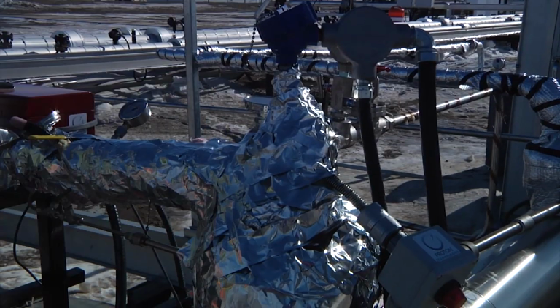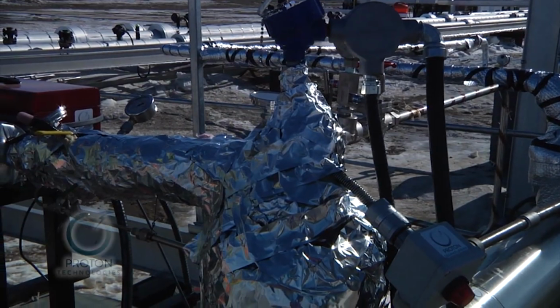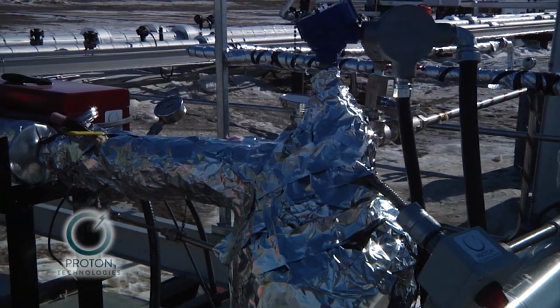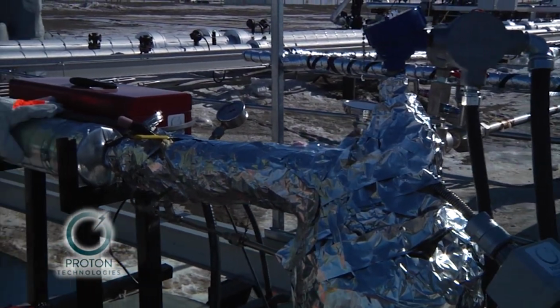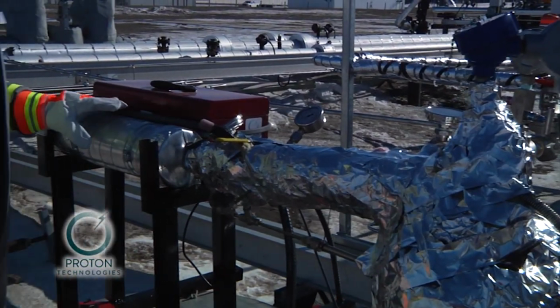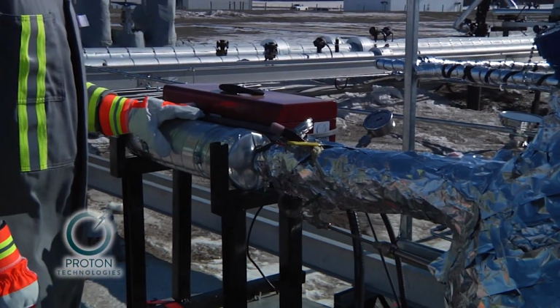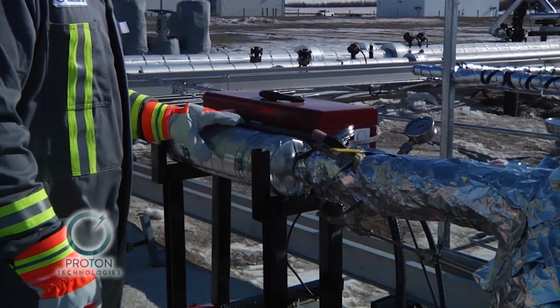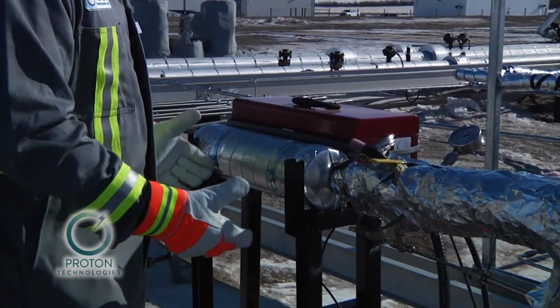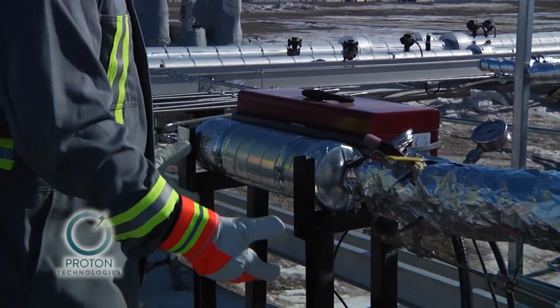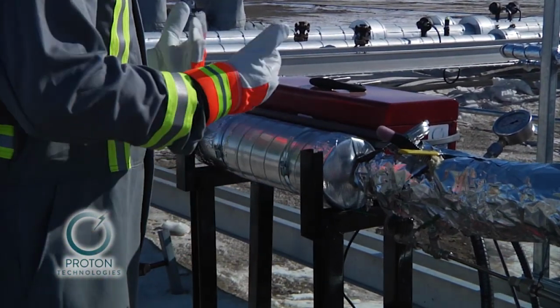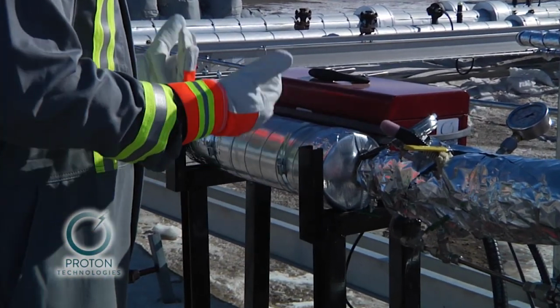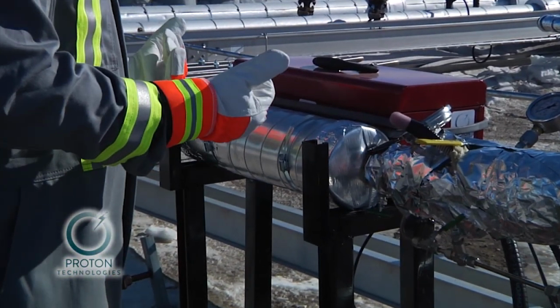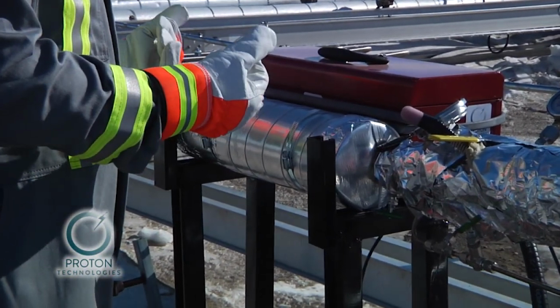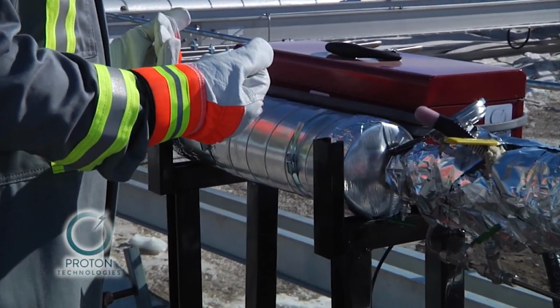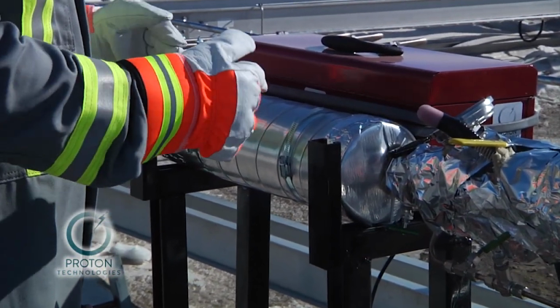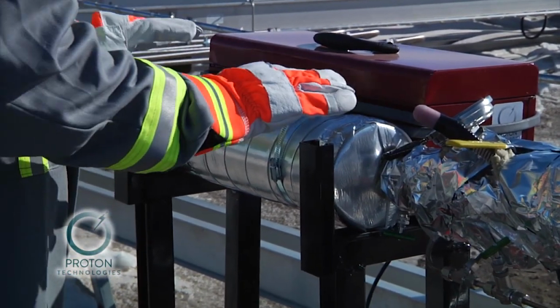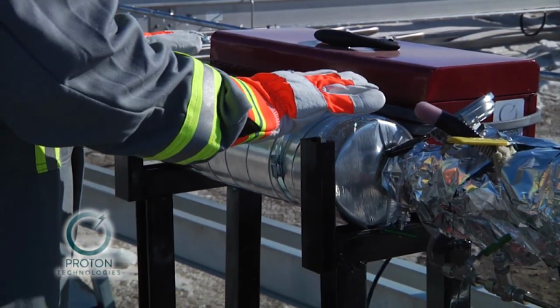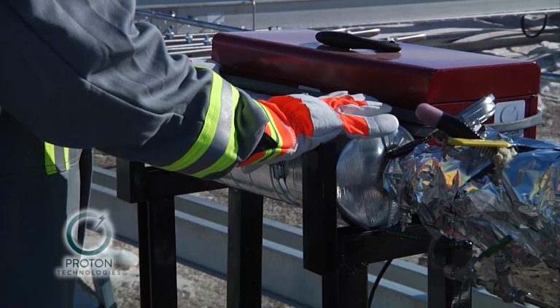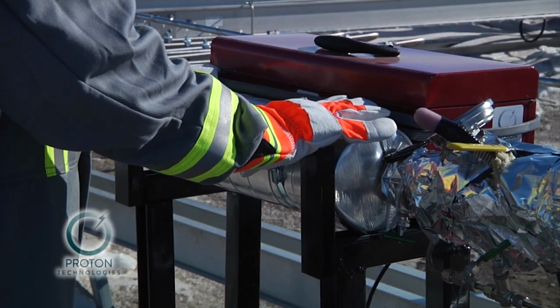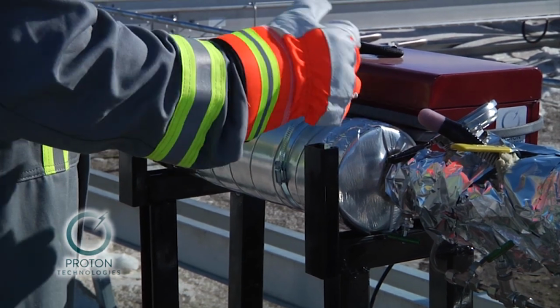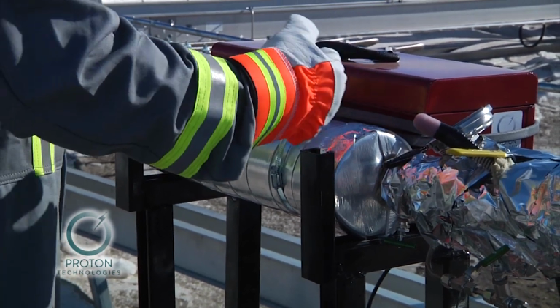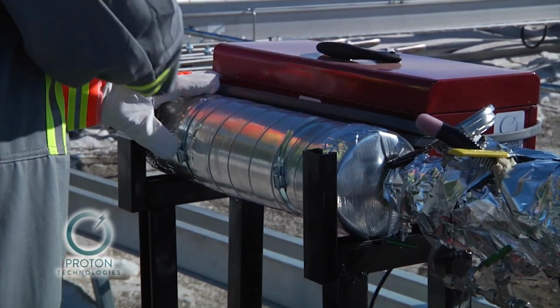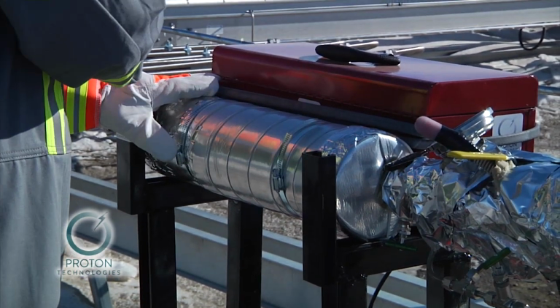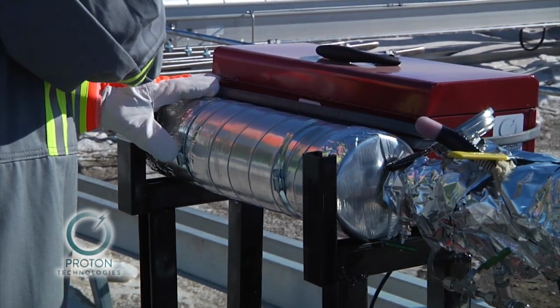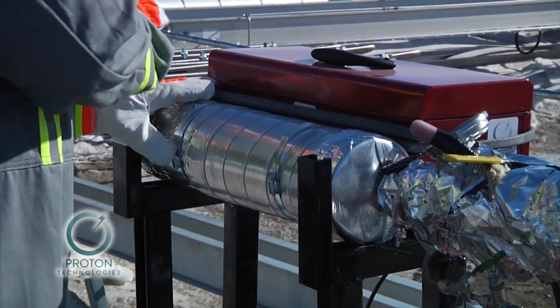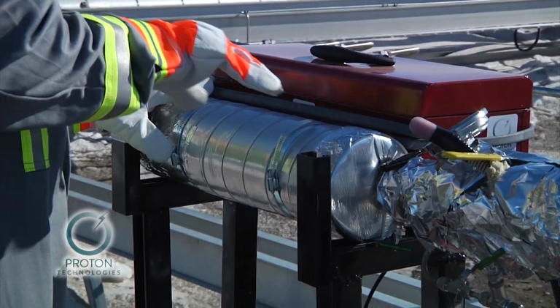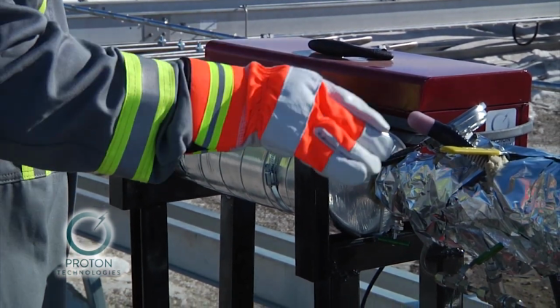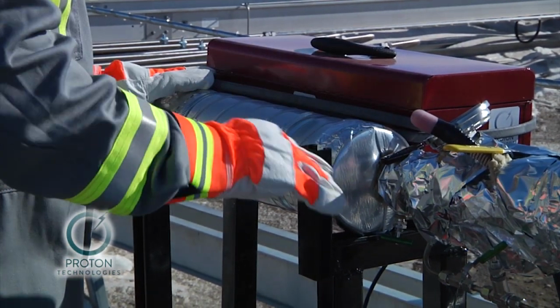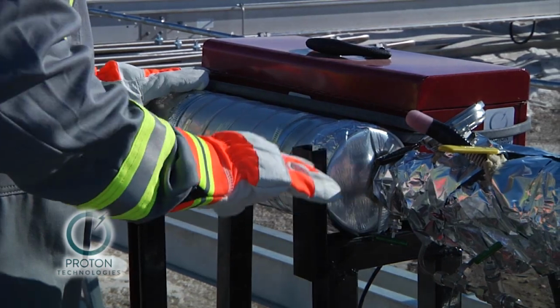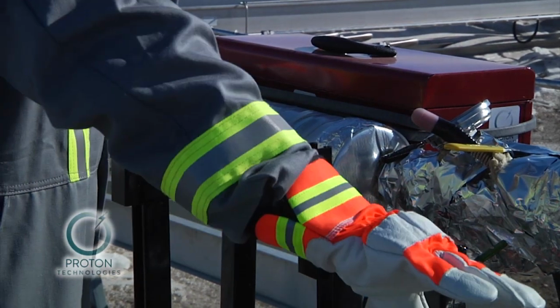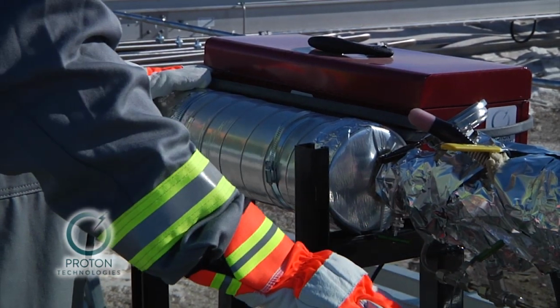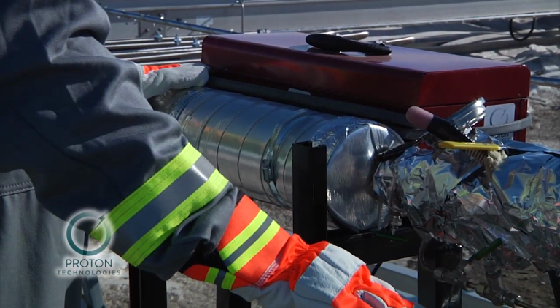Within this insulated tube is our hydrogen separation membrane. It has to operate at high temperature — it doesn't work correctly otherwise. It's a palladium alloy which passes hydrogen through in one direction, and all of the other gases go back in a different direction.